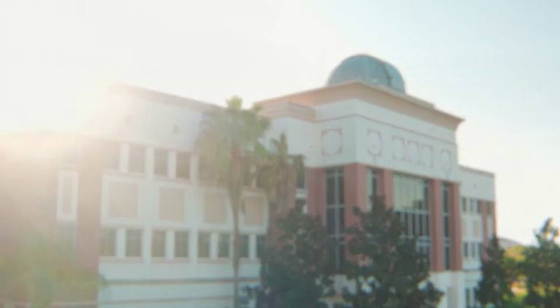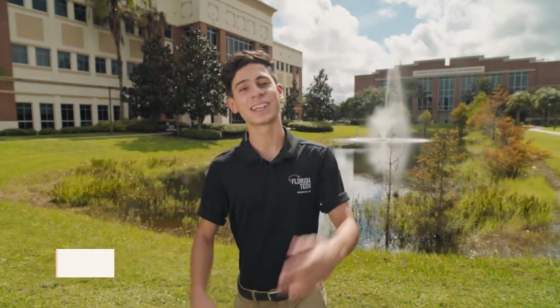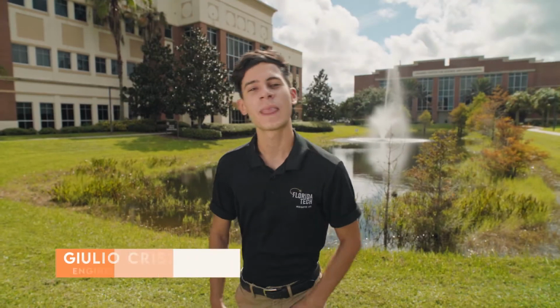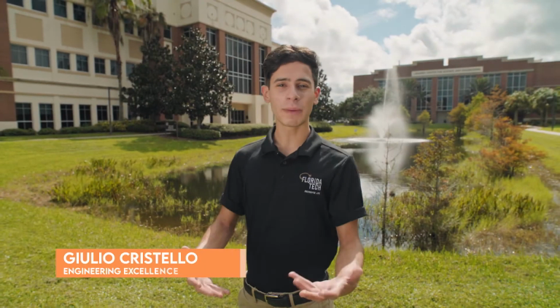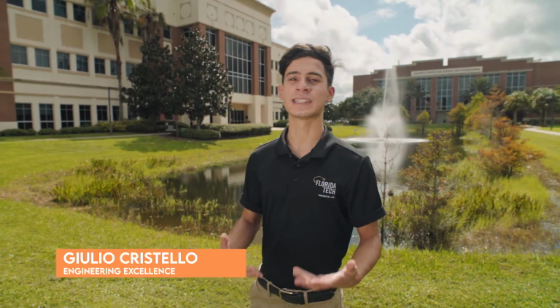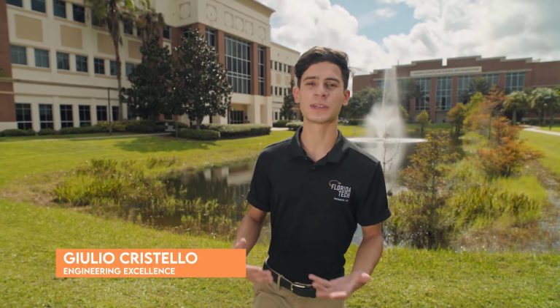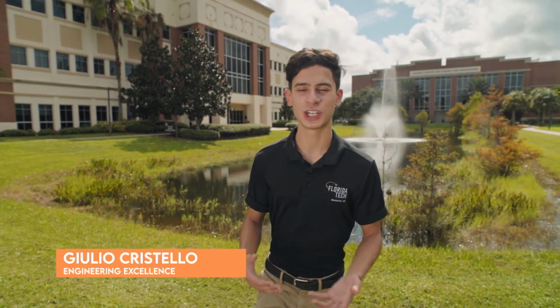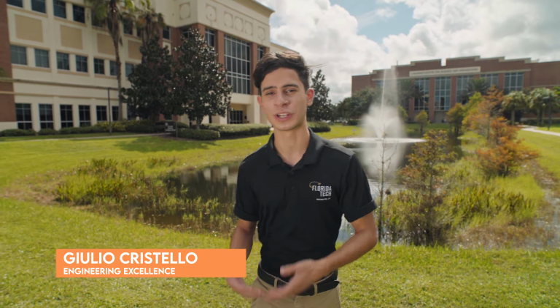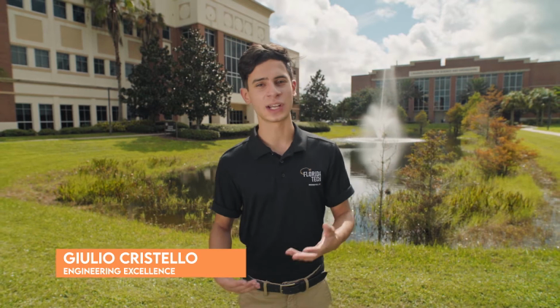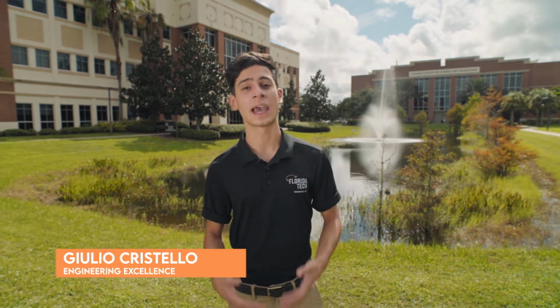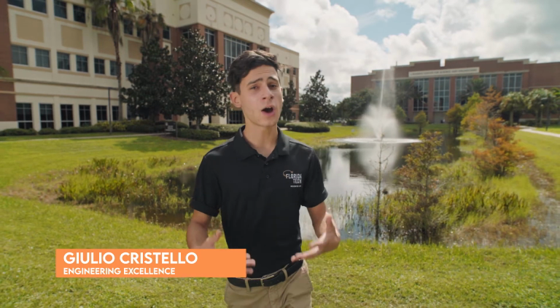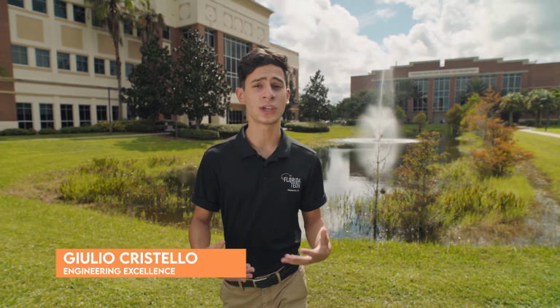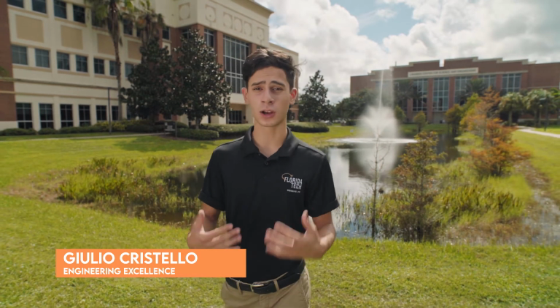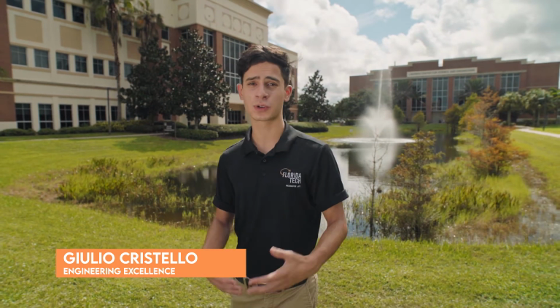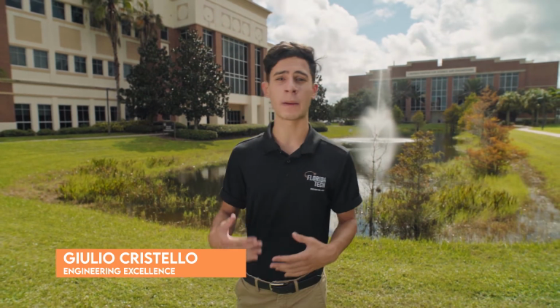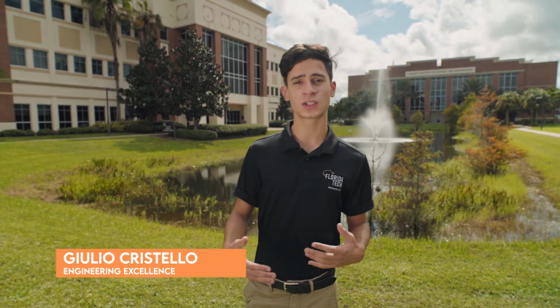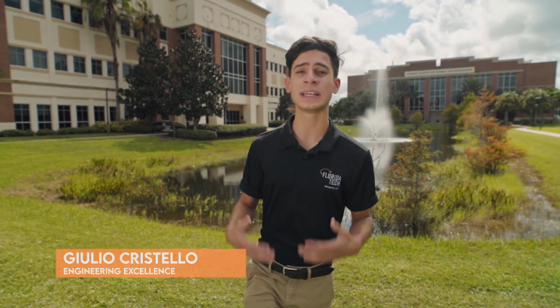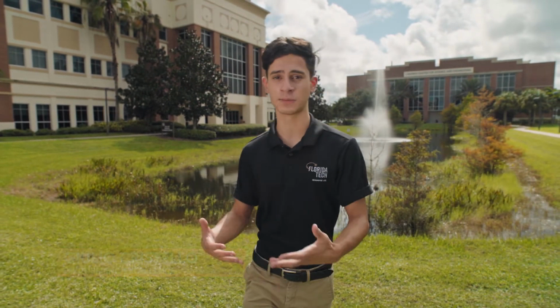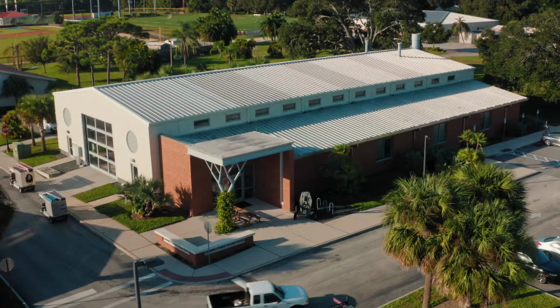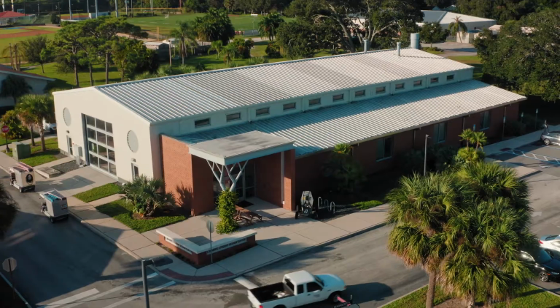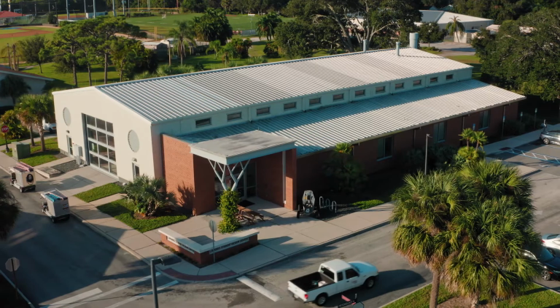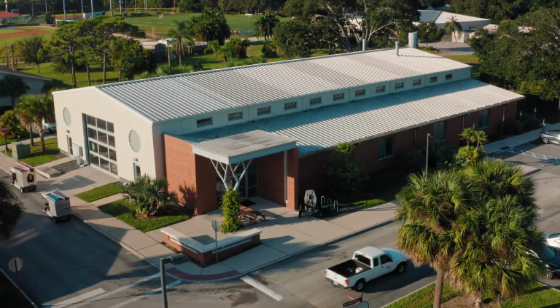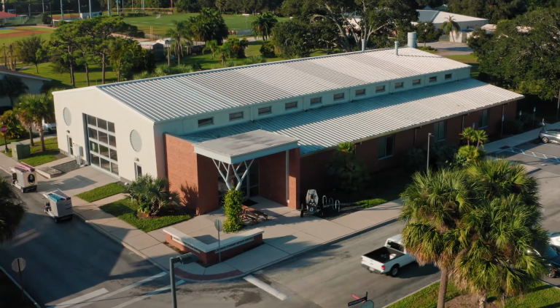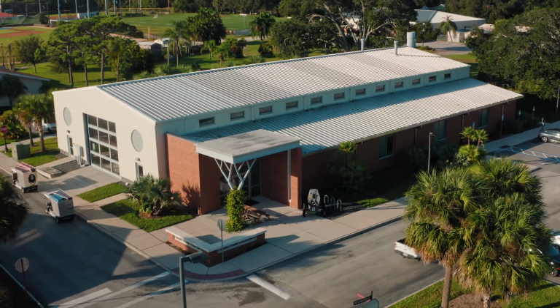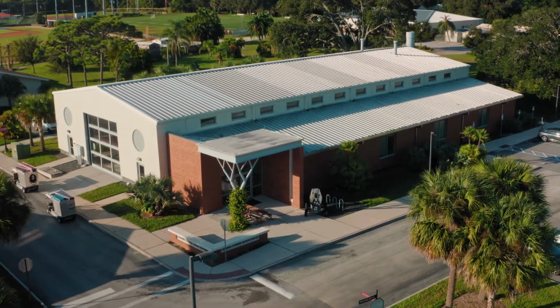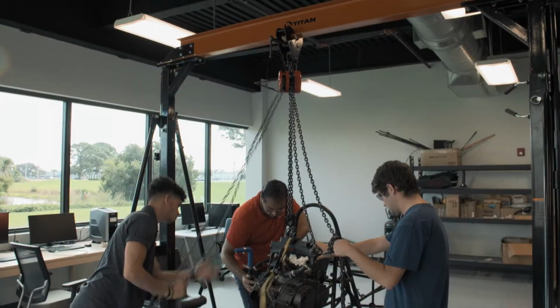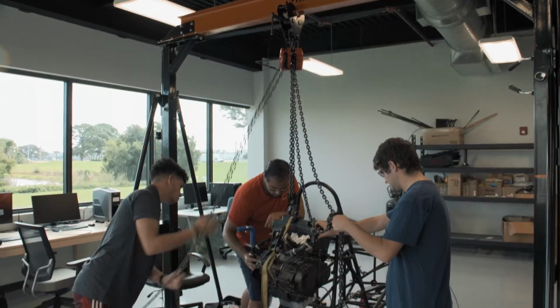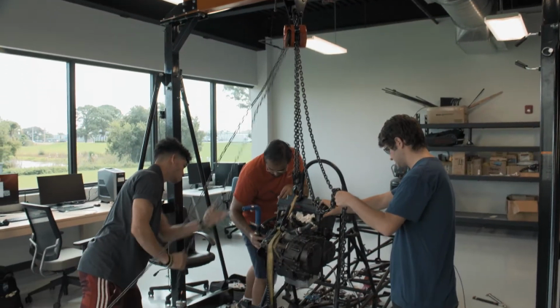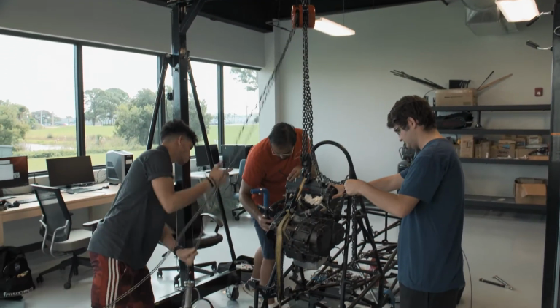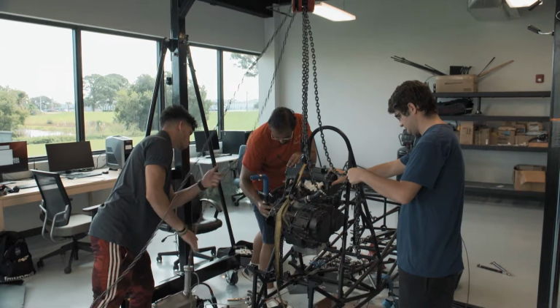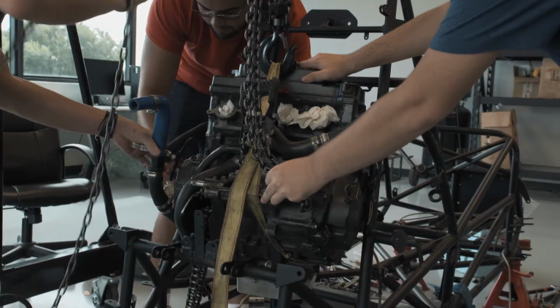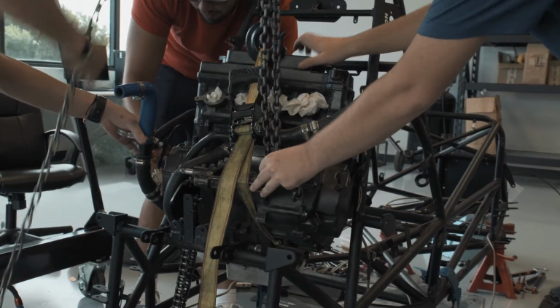Thanks, Alex. I got my start as an aerospace engineering student at Florida Tech, and now I'm here as an alumnus pursuing my master's degree in systems engineering. There's one thing you need to know about this university: Florida Tech and hands-on experience go hand in hand.